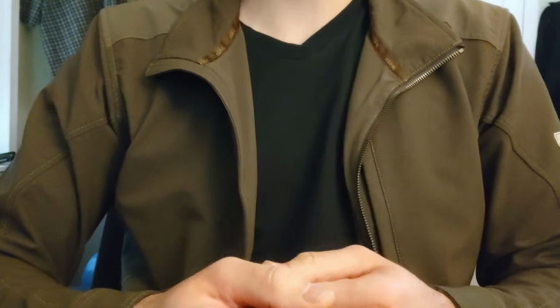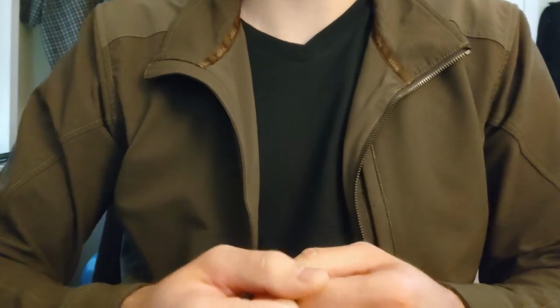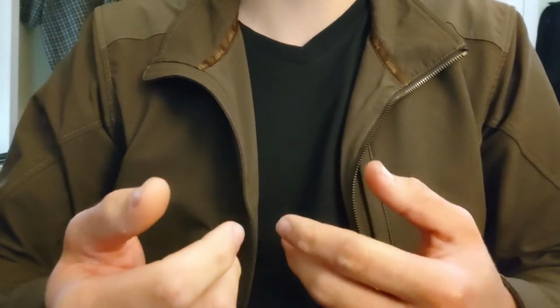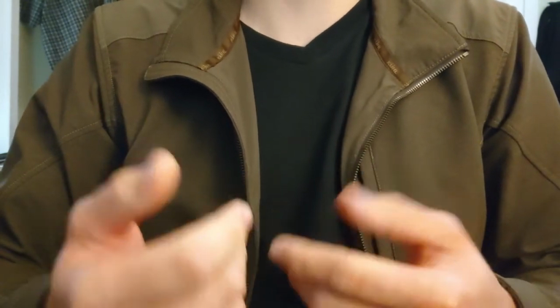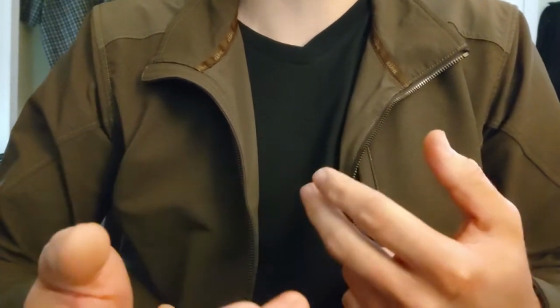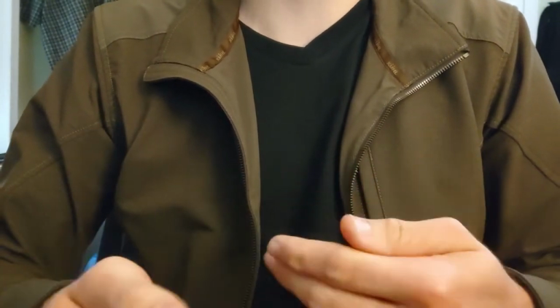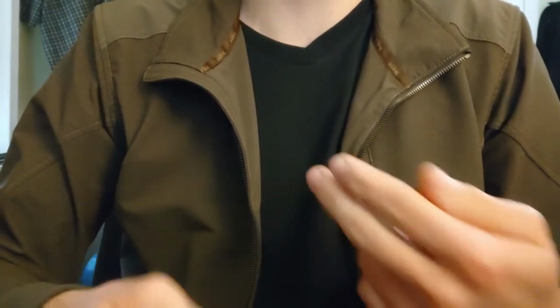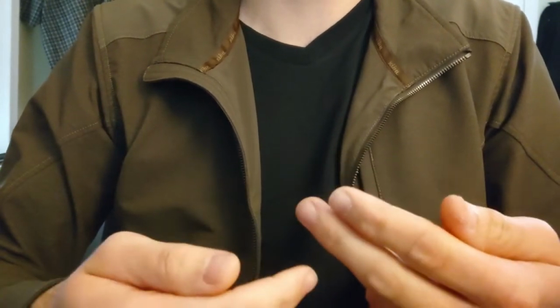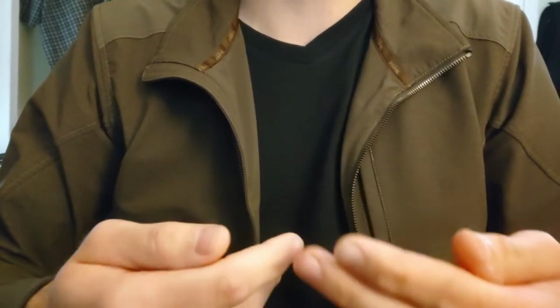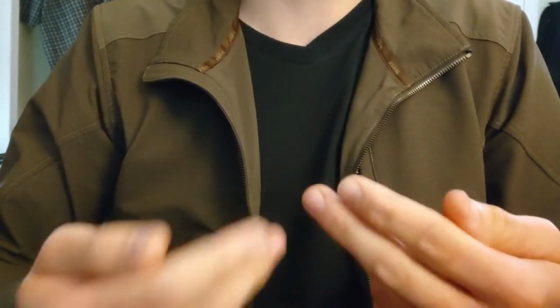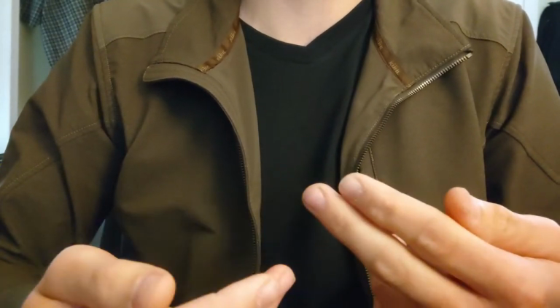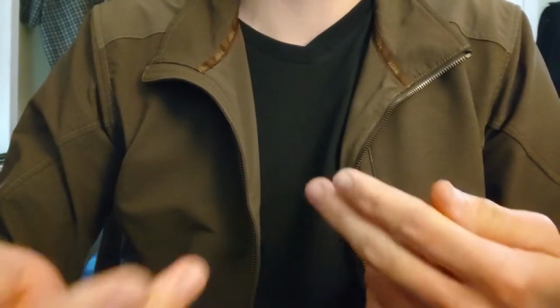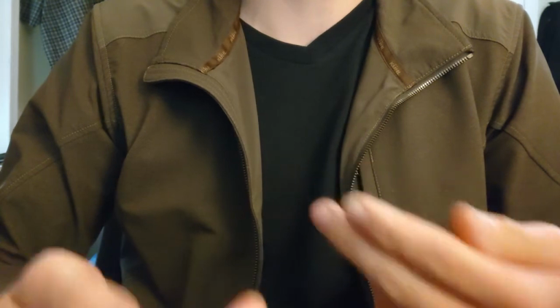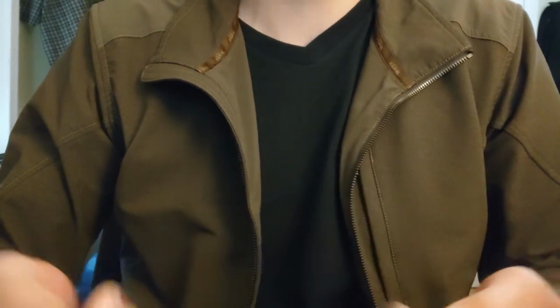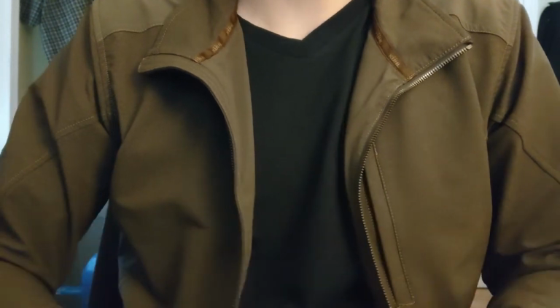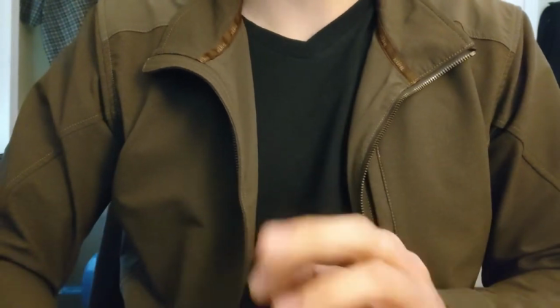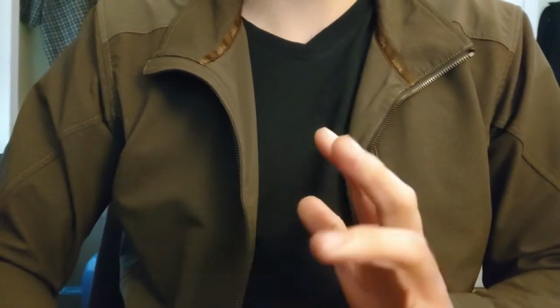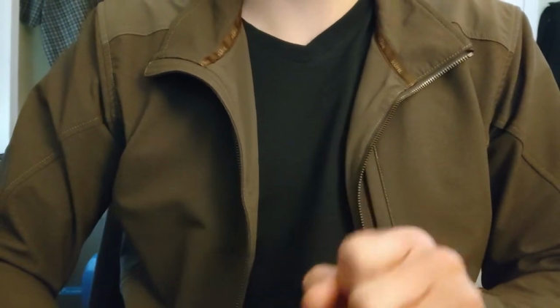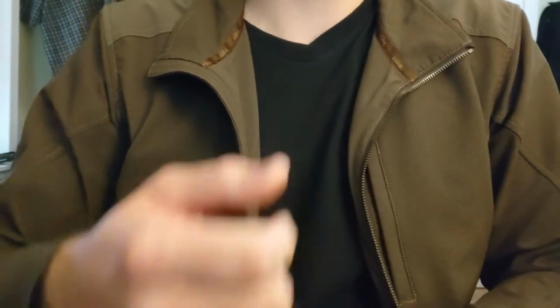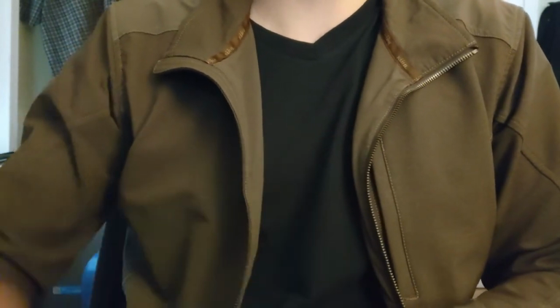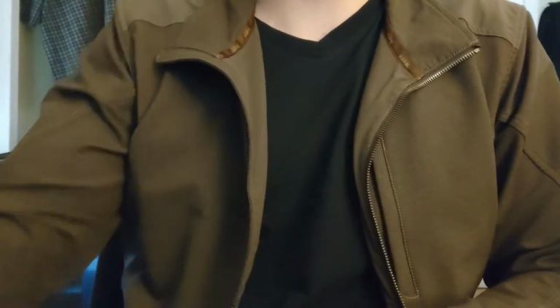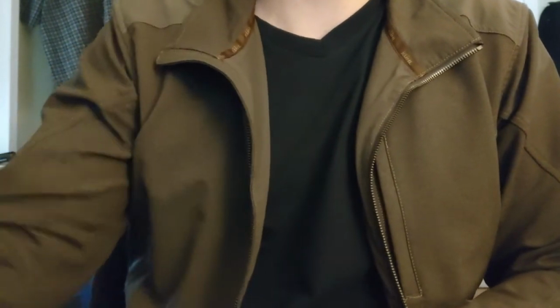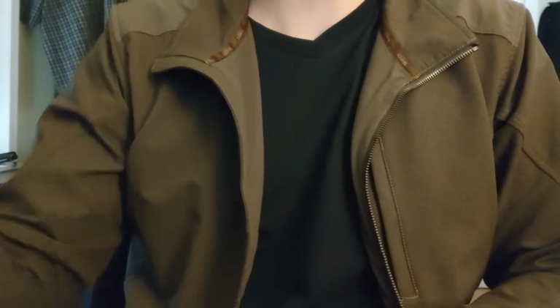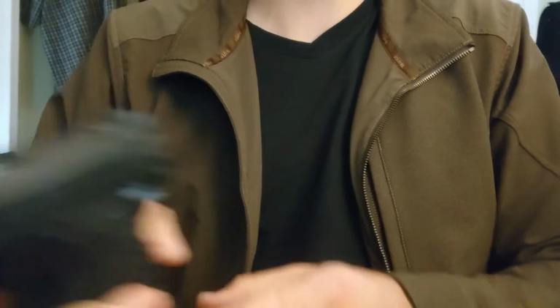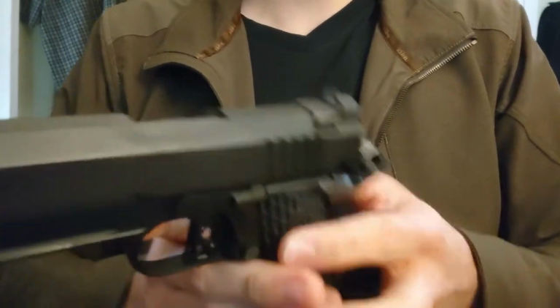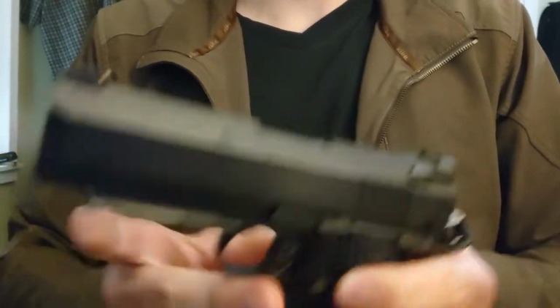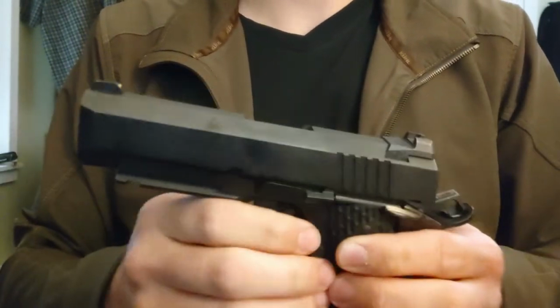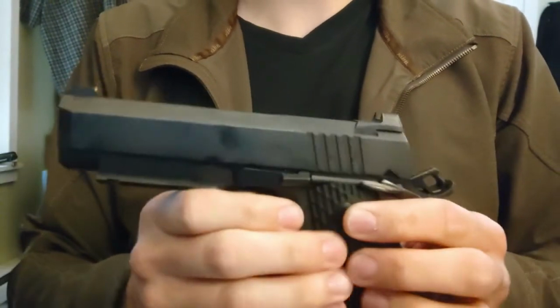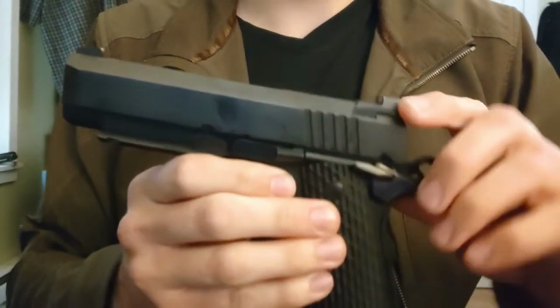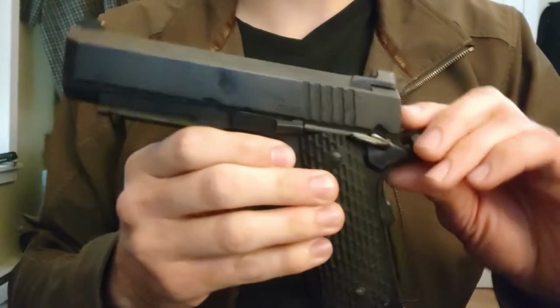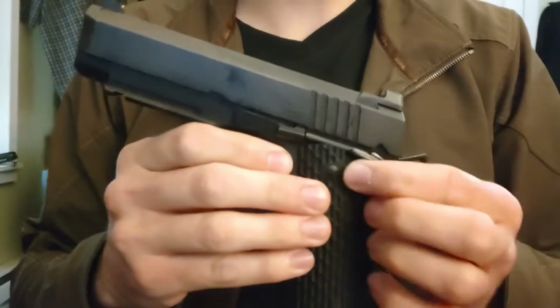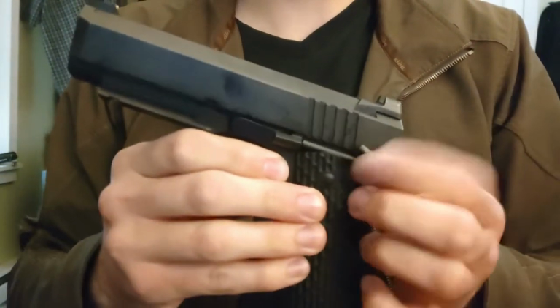The 1911 and many others were not designed with the thought of ambidextrous or left-handed use. In this case, everything important that goes clicky-clacky with the sear and the safety disengagement is happening on the left side.